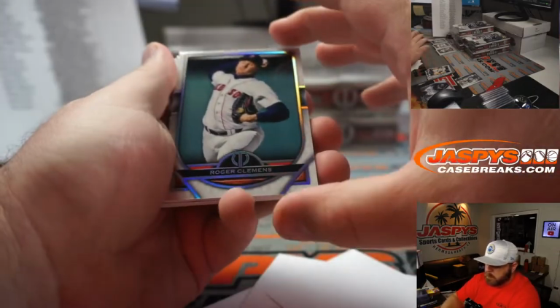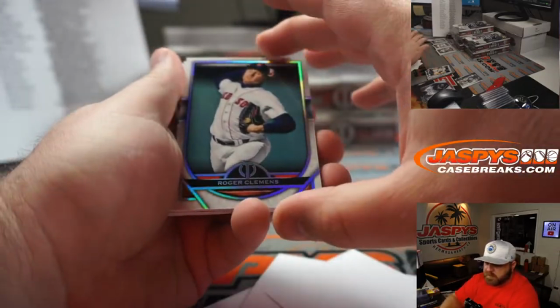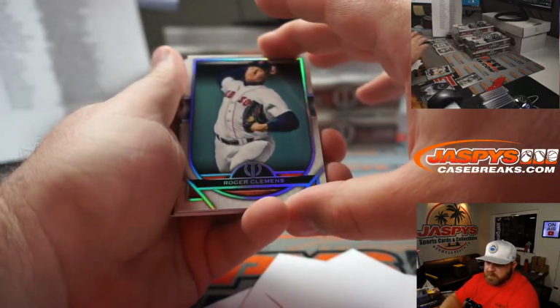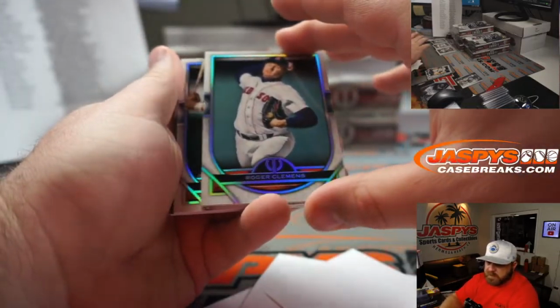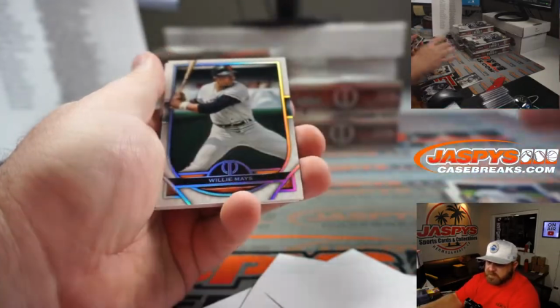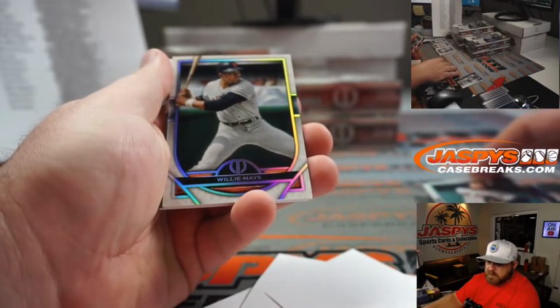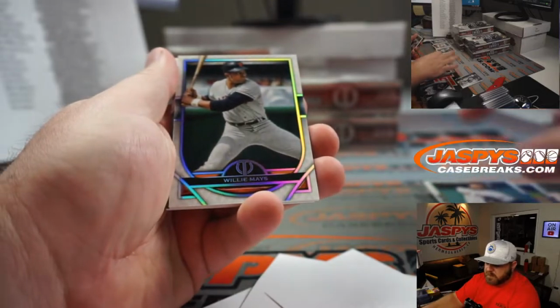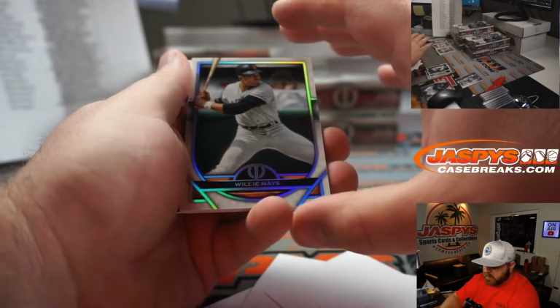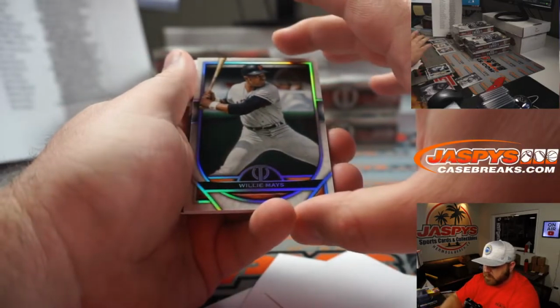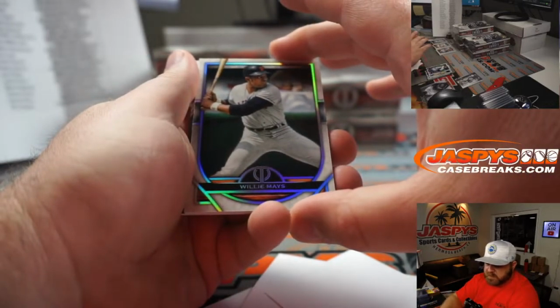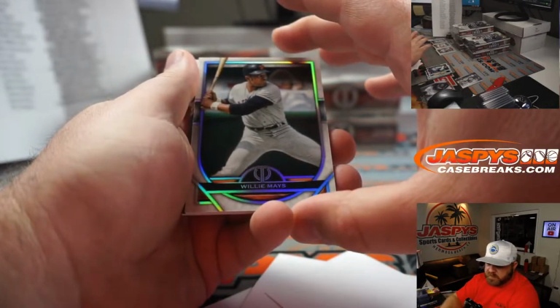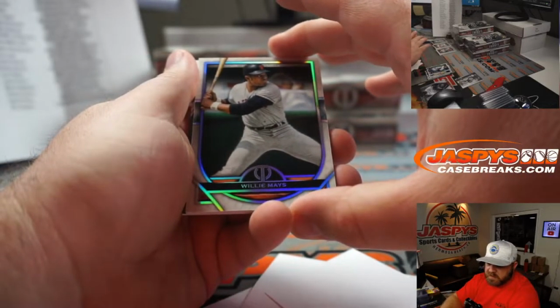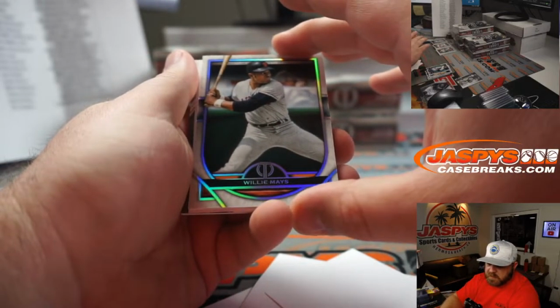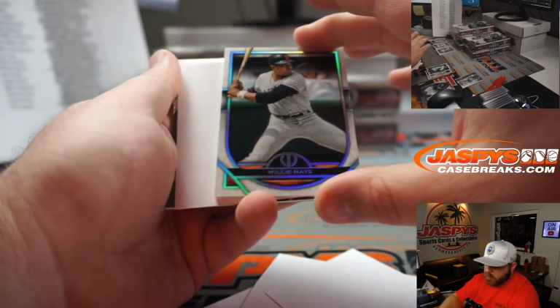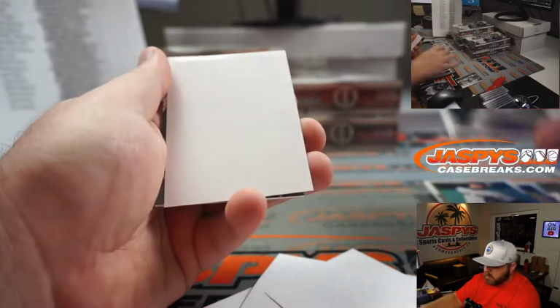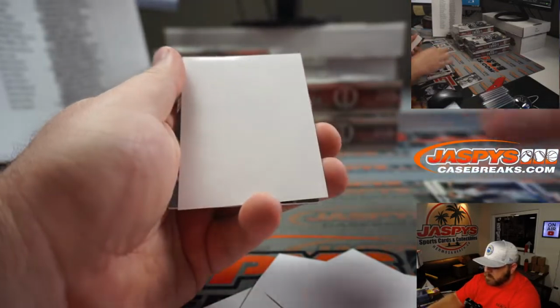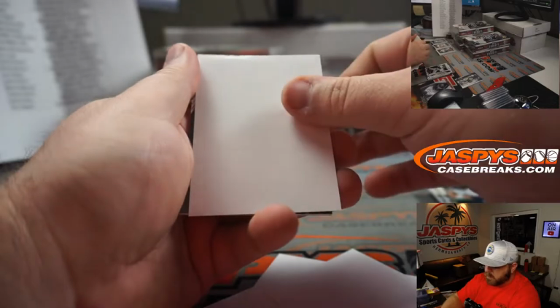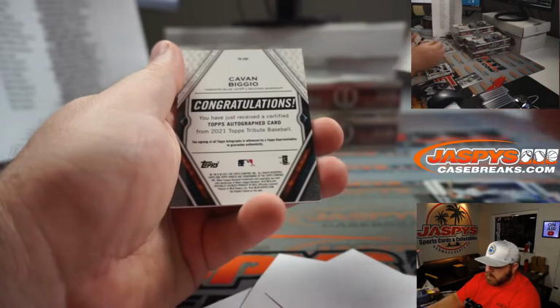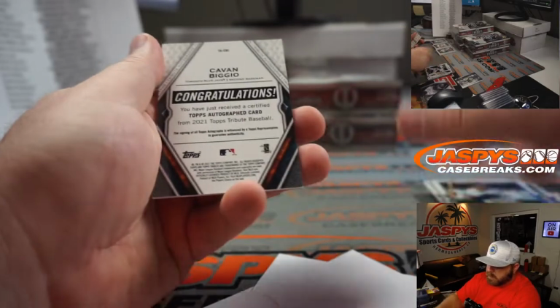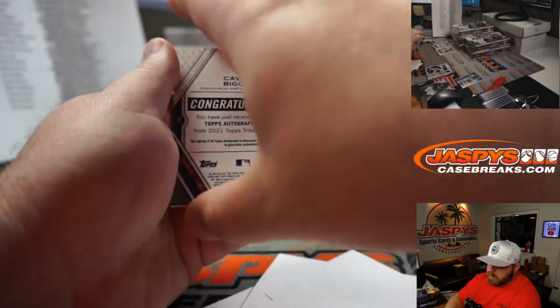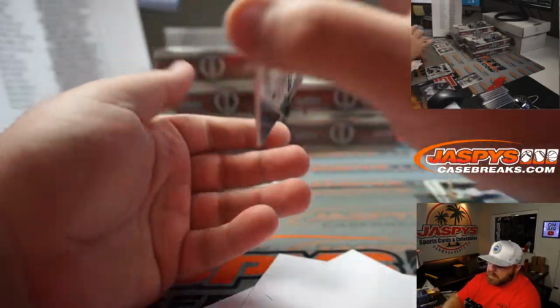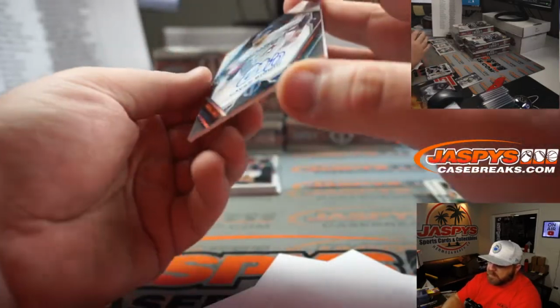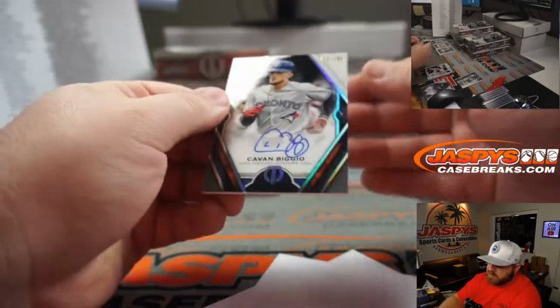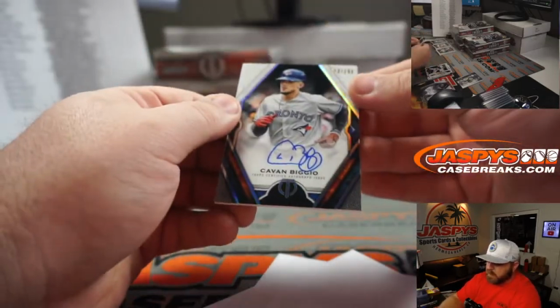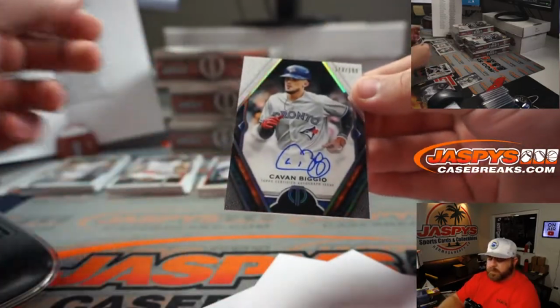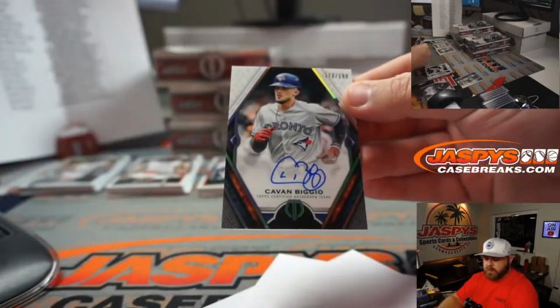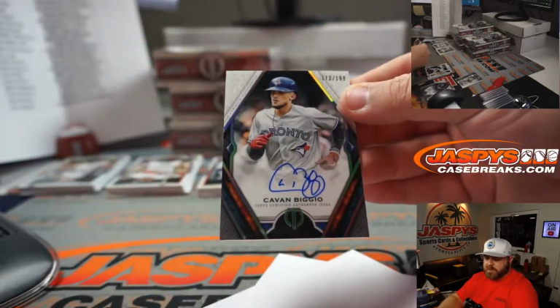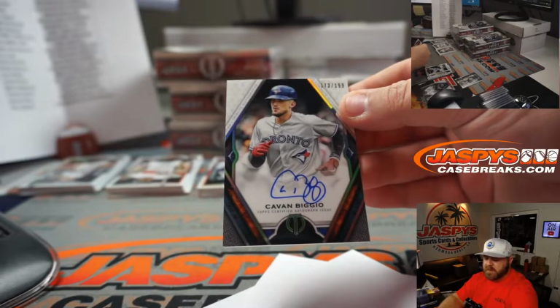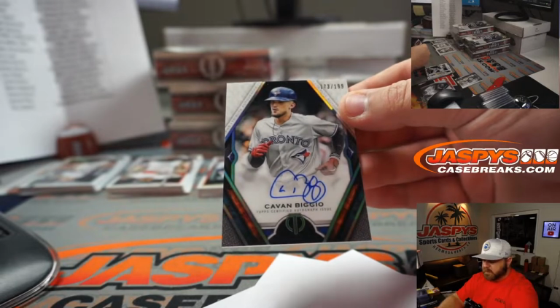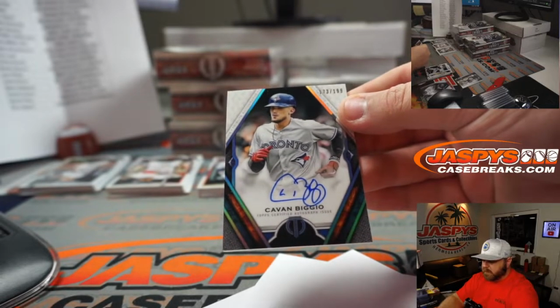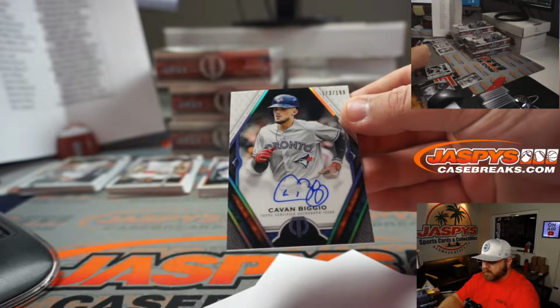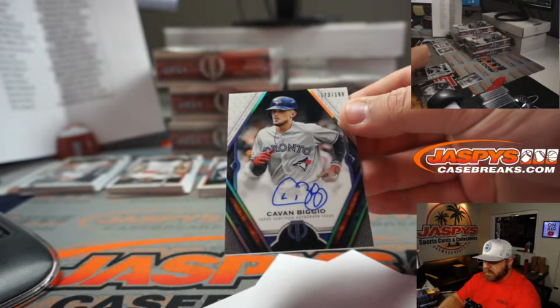Triple relic David Ortiz, 11 out of 150 for the Red Sox — Josh Melton. Roger Clemens for the Red Sox — Josh Melton. Willie Mays for the Giants — Omar. And Cavan Biggio auto for the Blue Jays, 173 out of 199 — Derrick Riley.